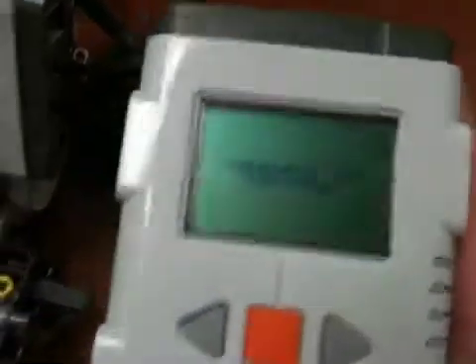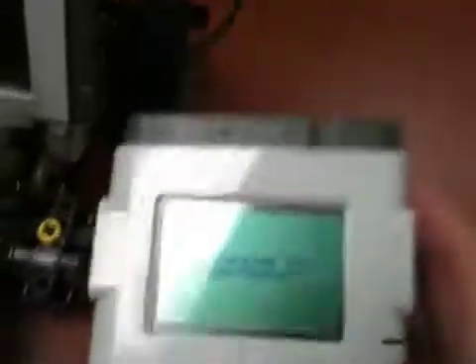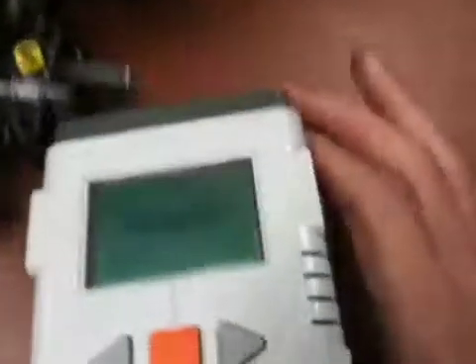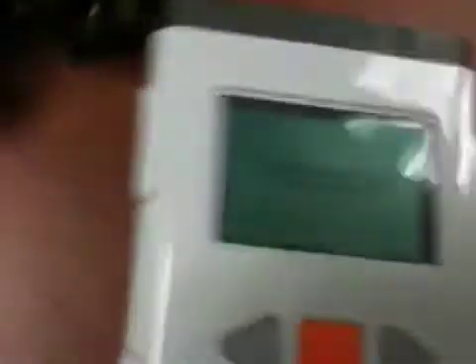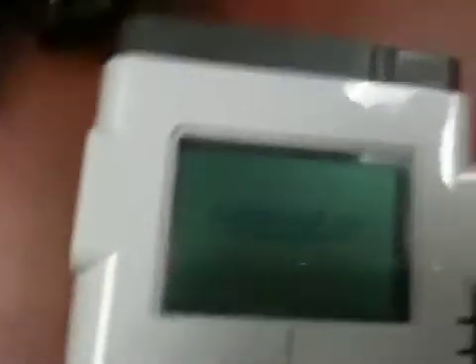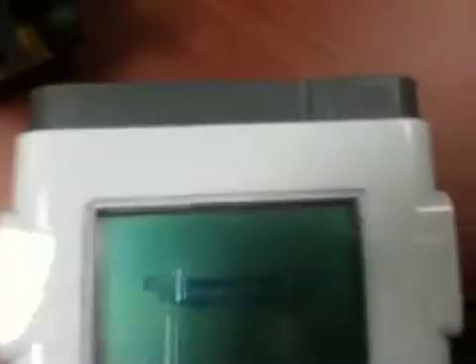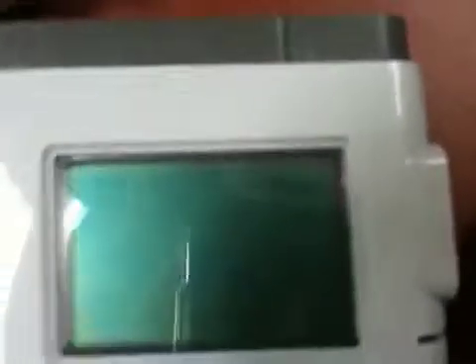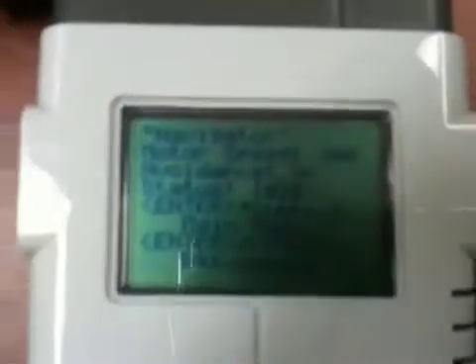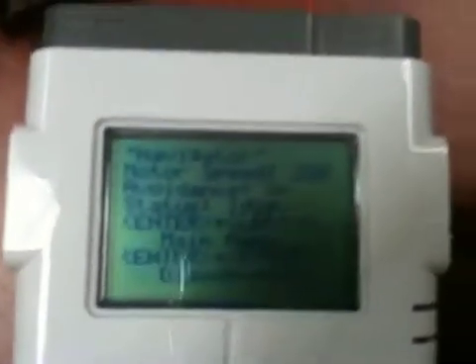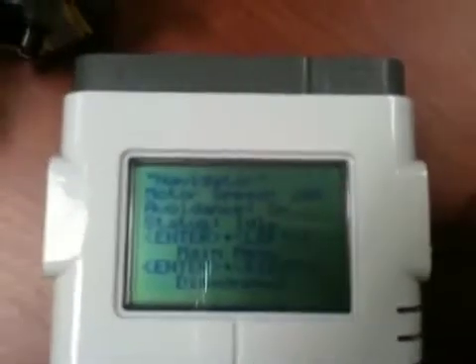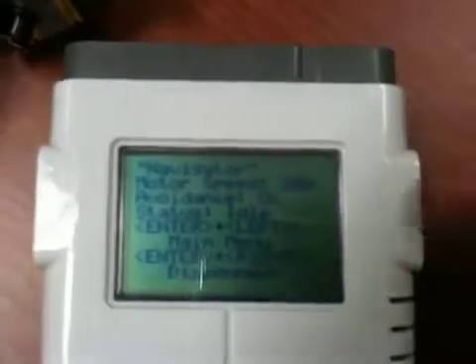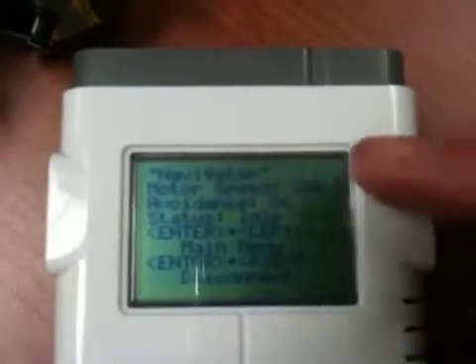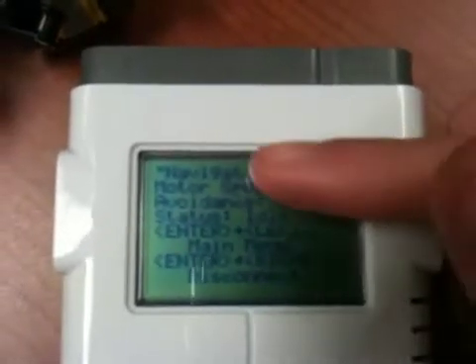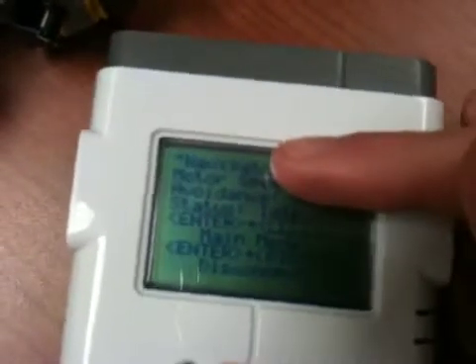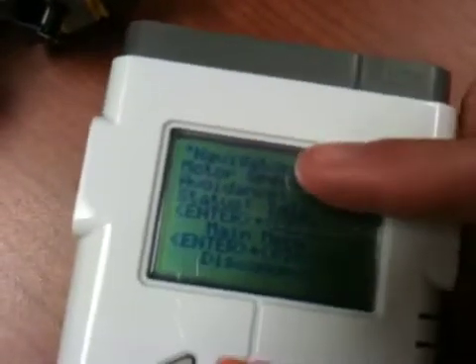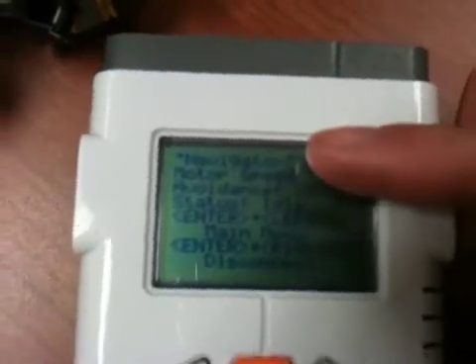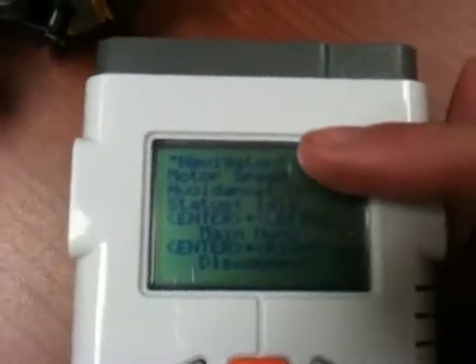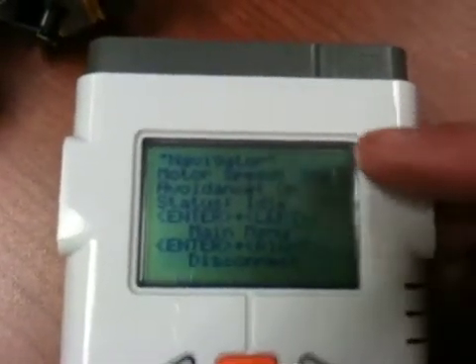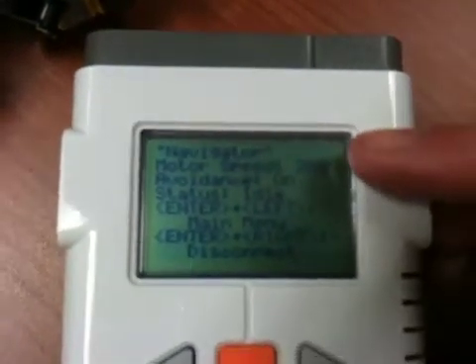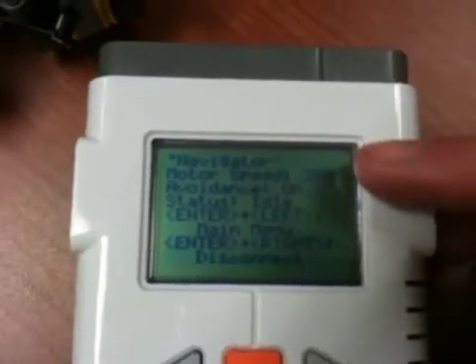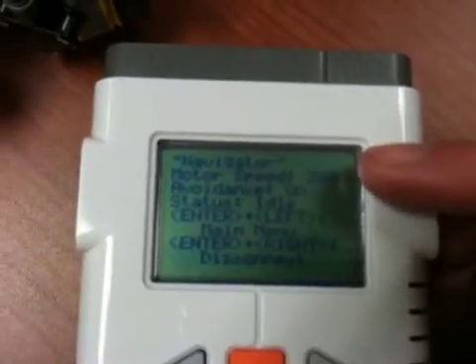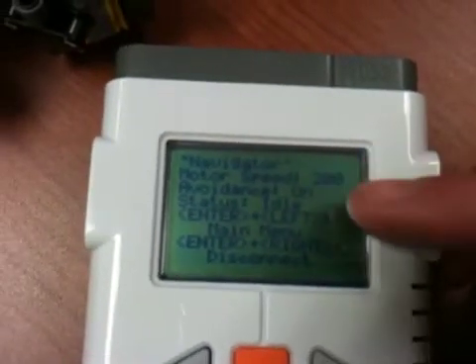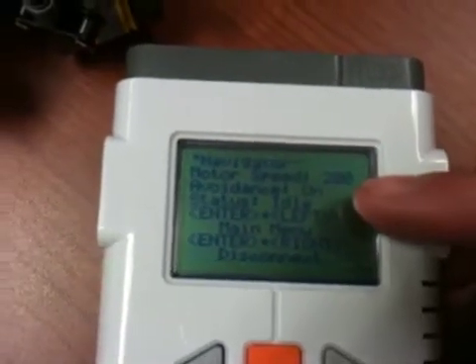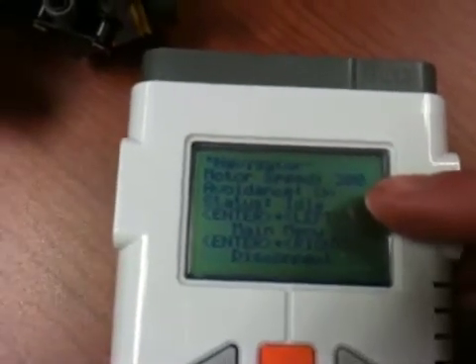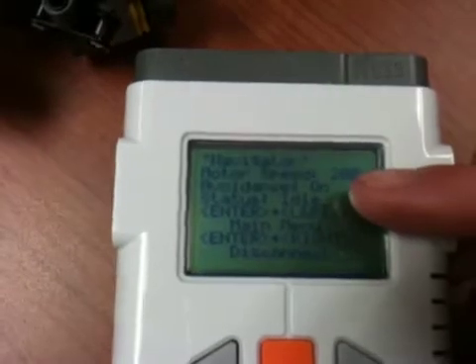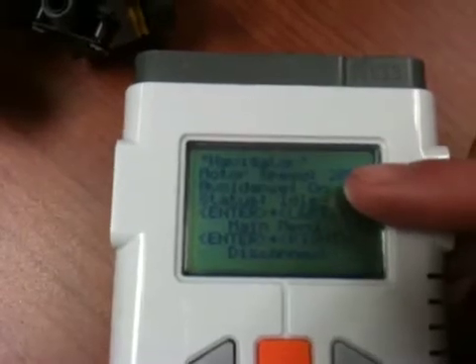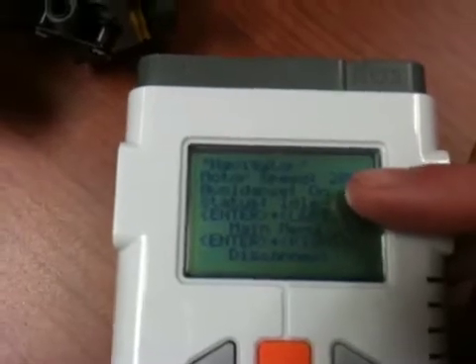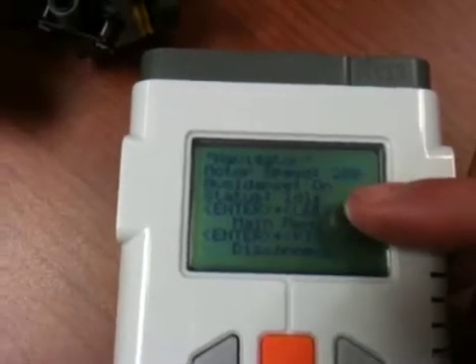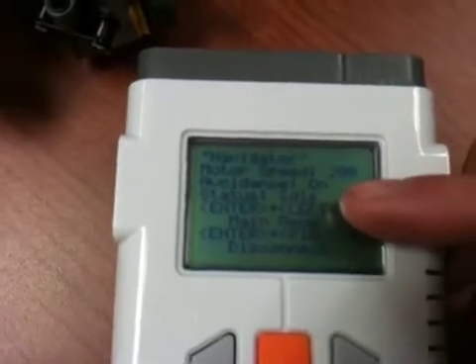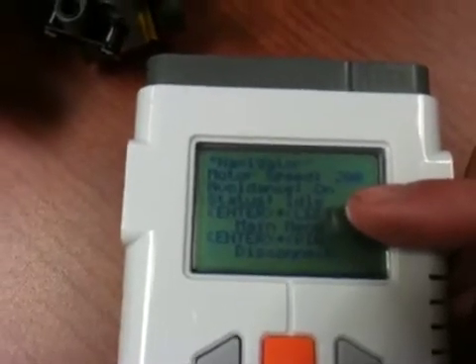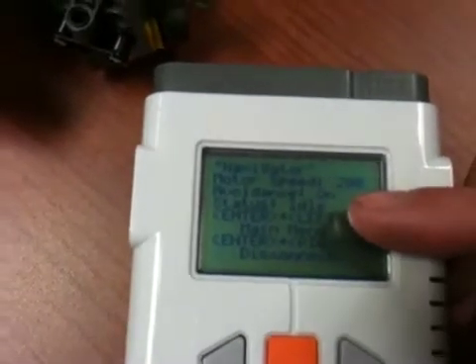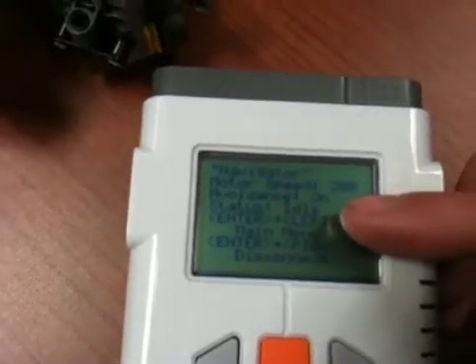And it is now connected. On this screen you can see the name of the device it is connected to, the motor speed, whether avoidance is on or off, and the current status.